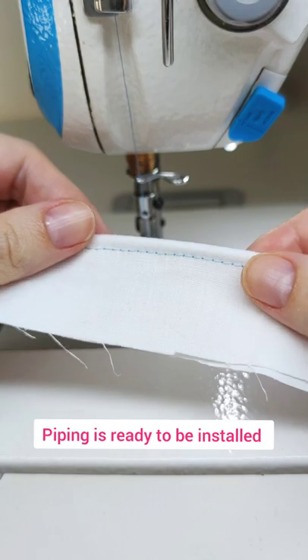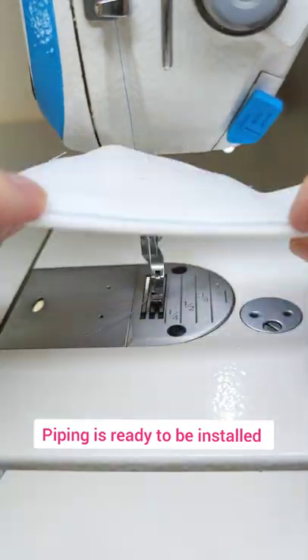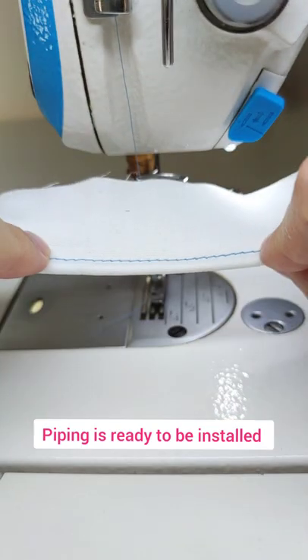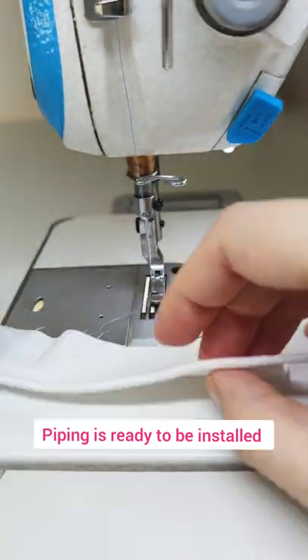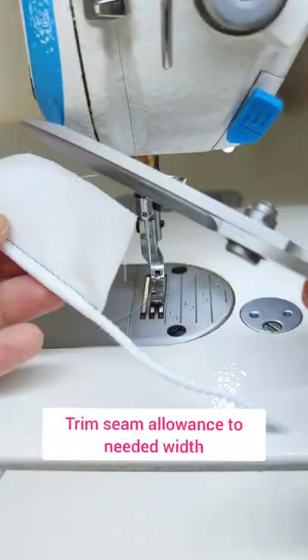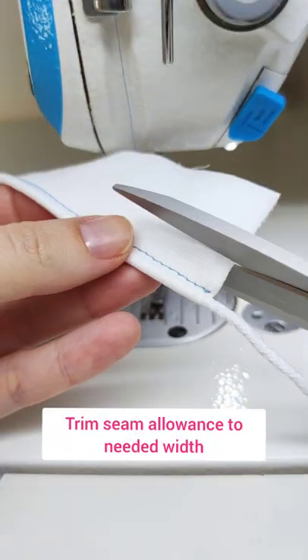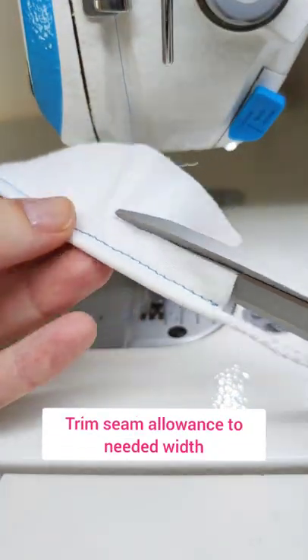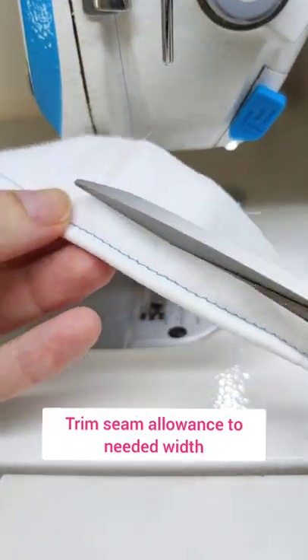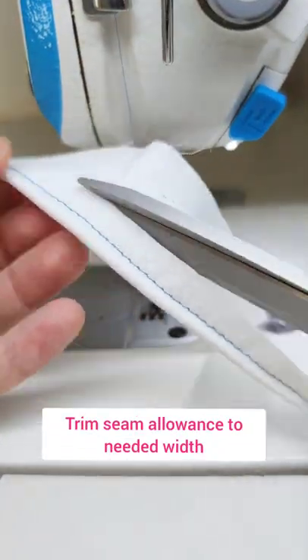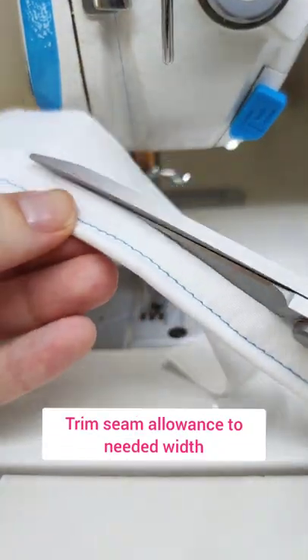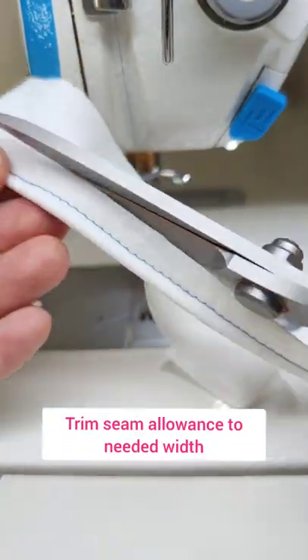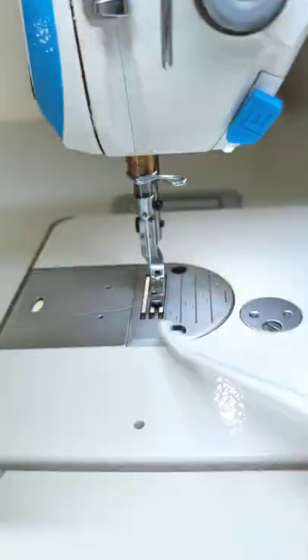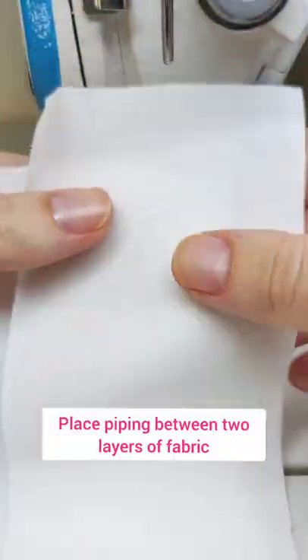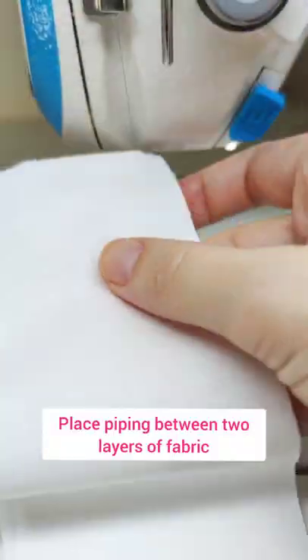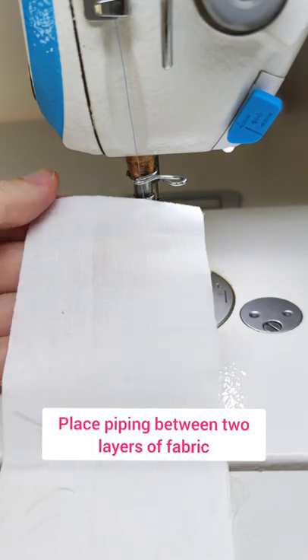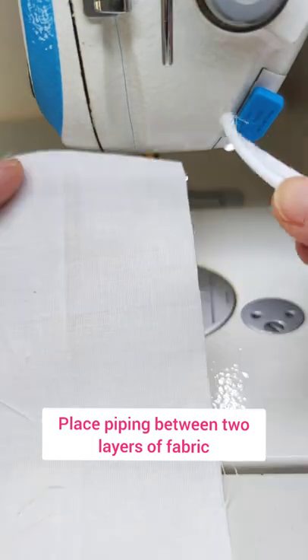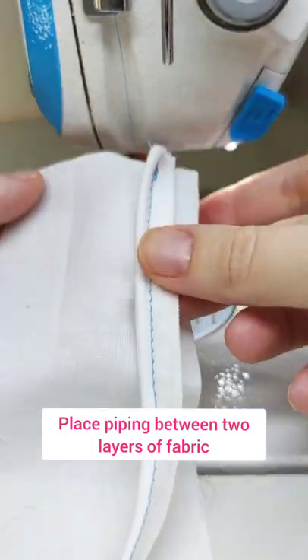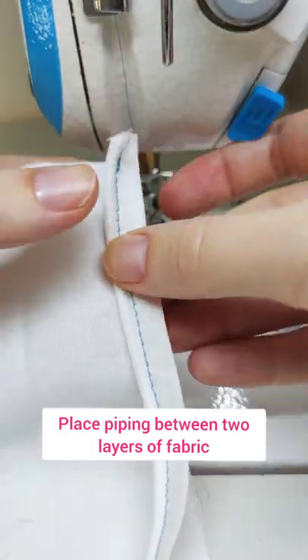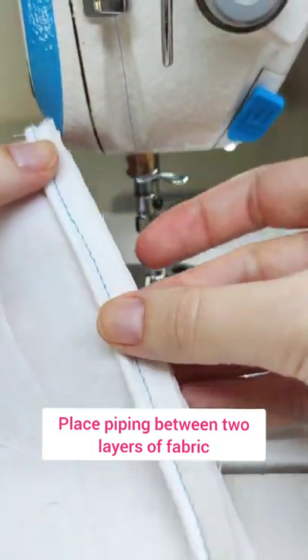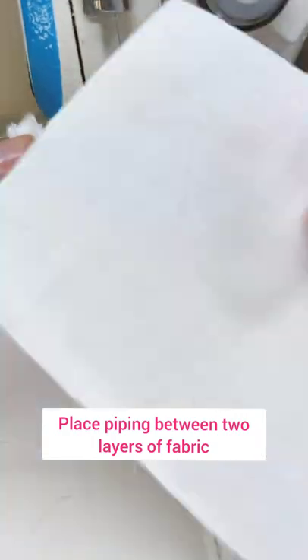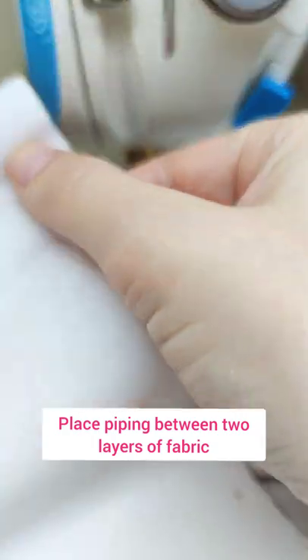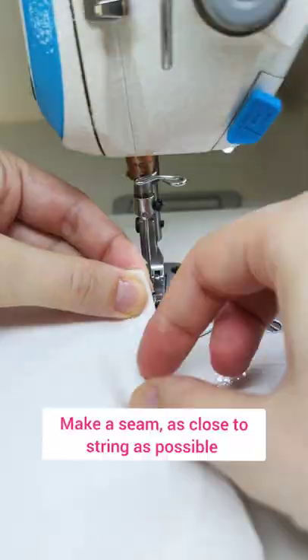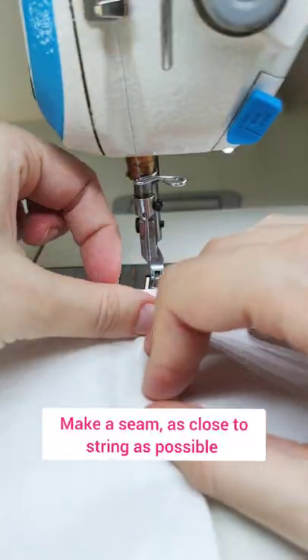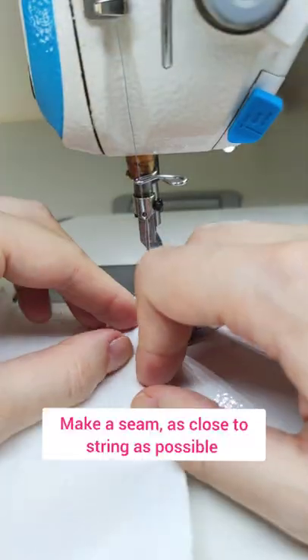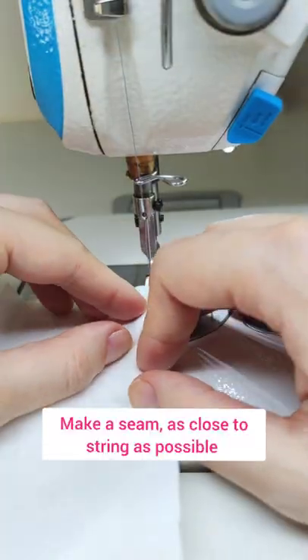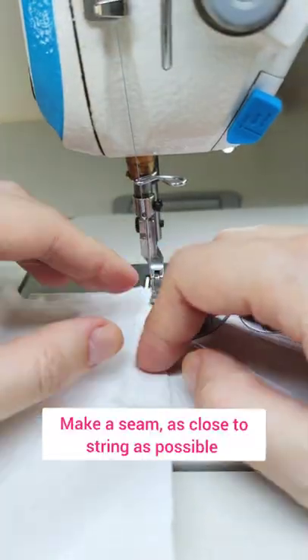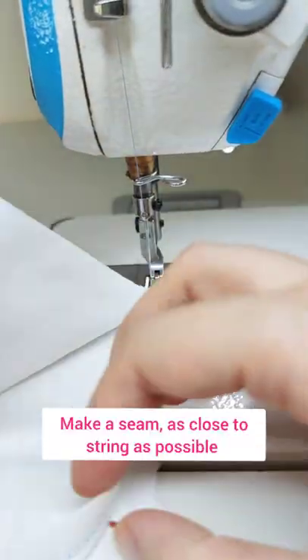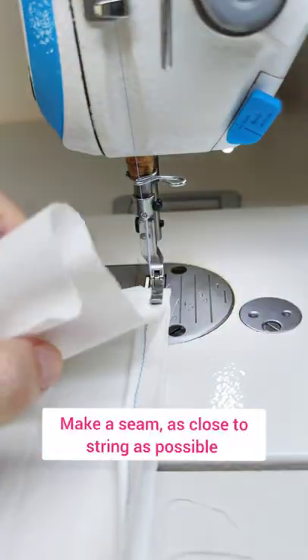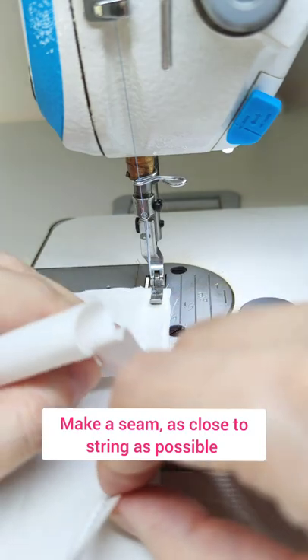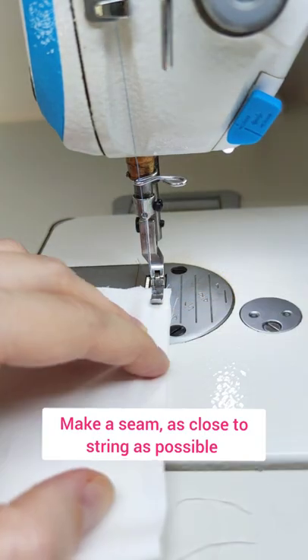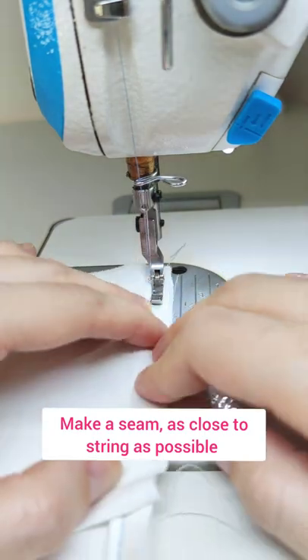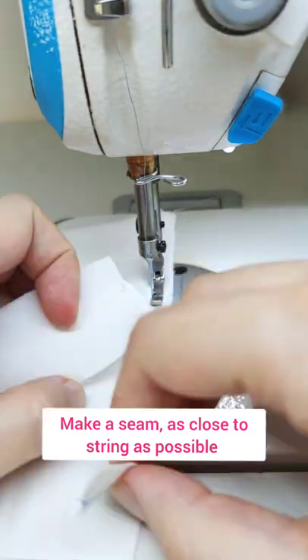Piping is ready to be installed. Trim the seam allowance to neaten it. Place the piping between two layers of fabric and make a seam as close to the string as possible.